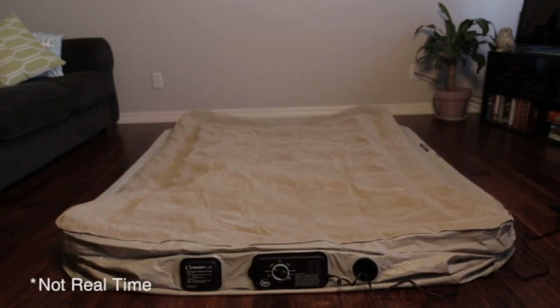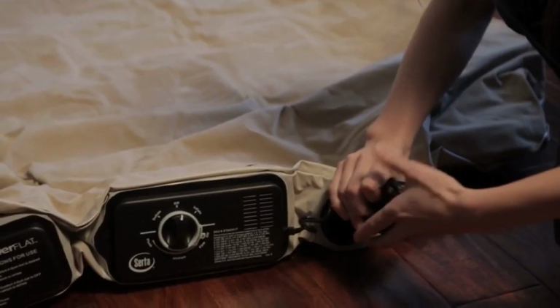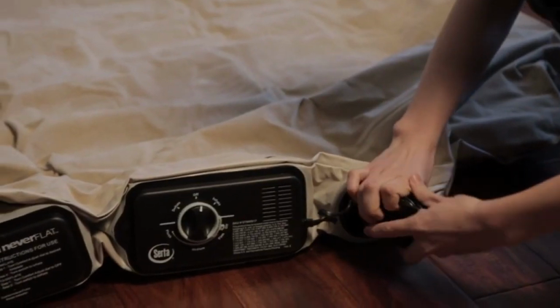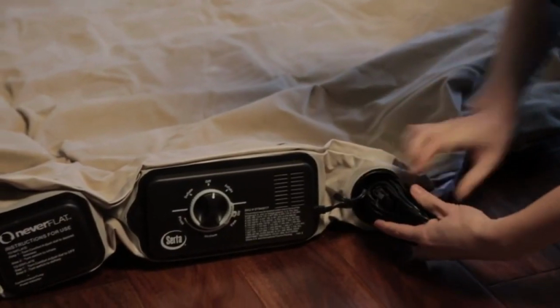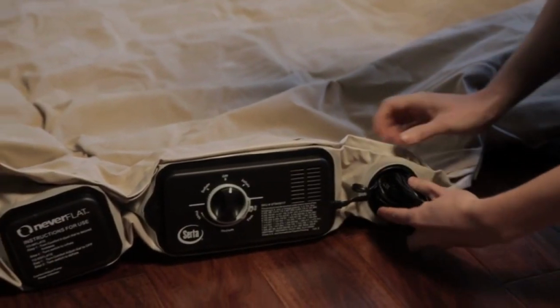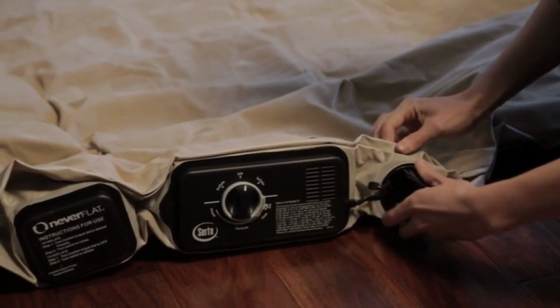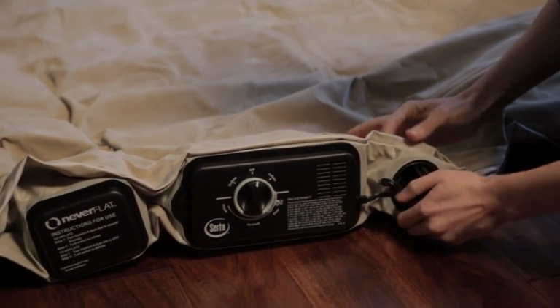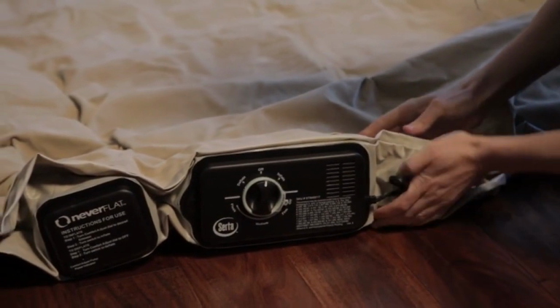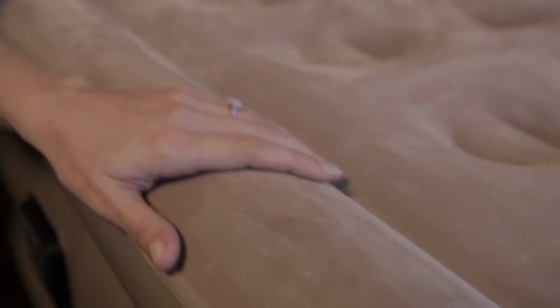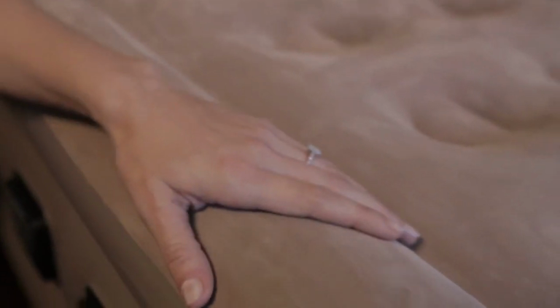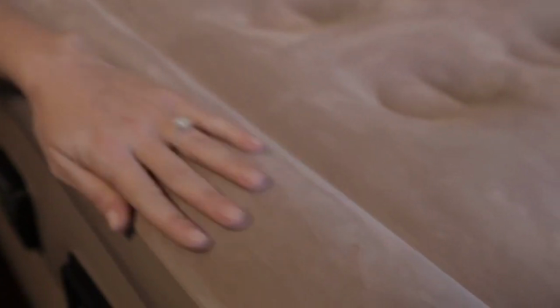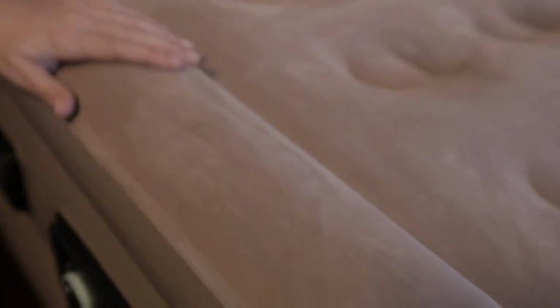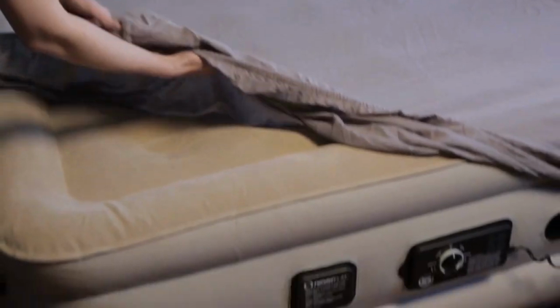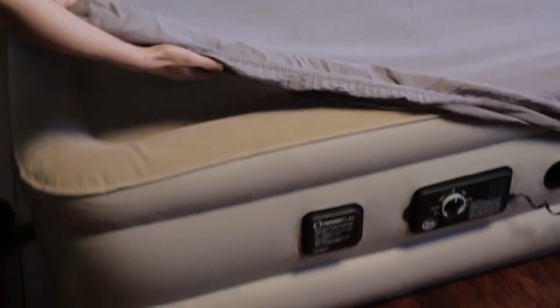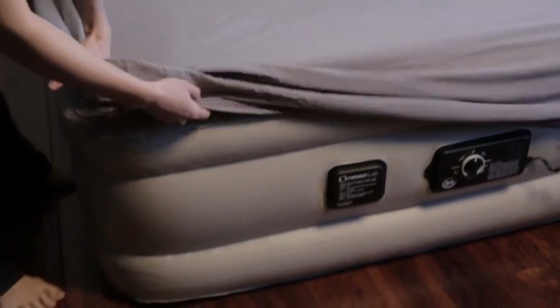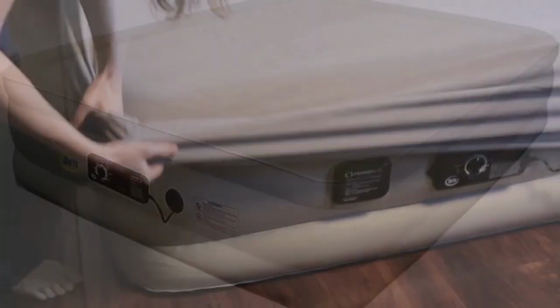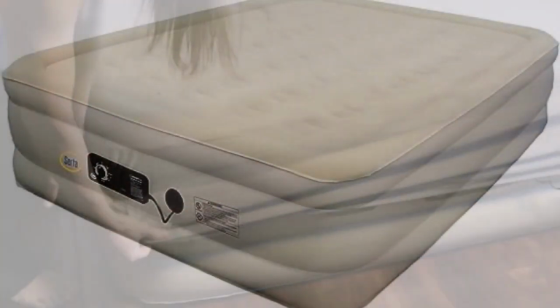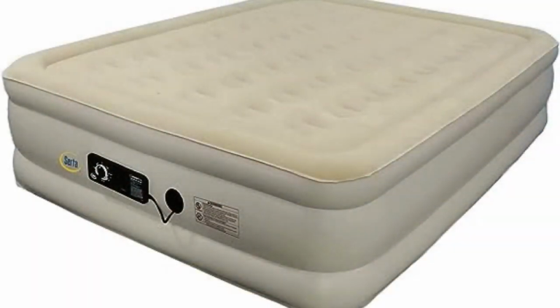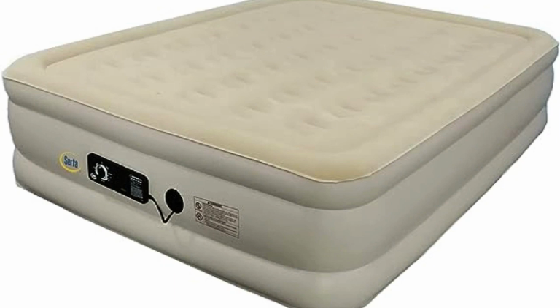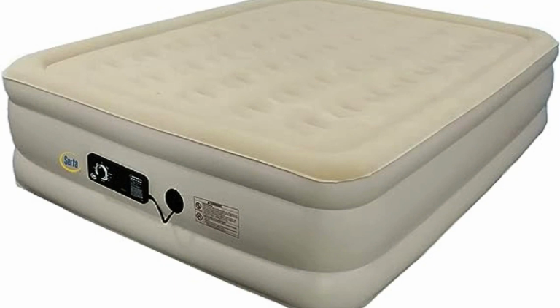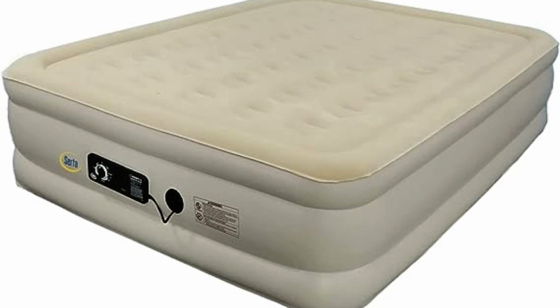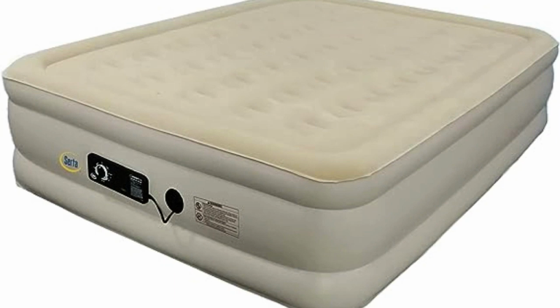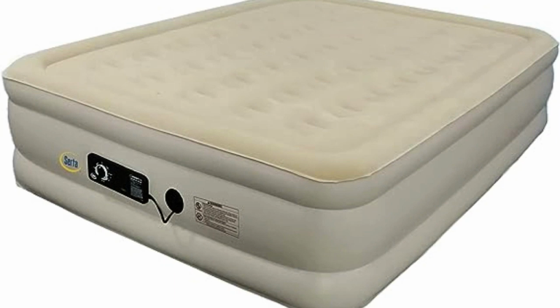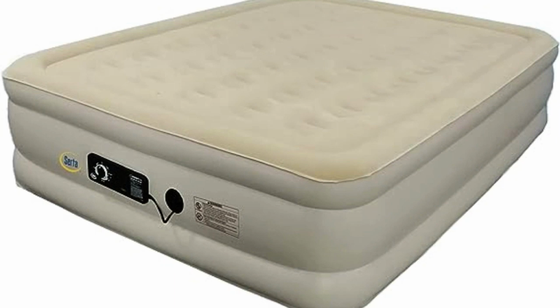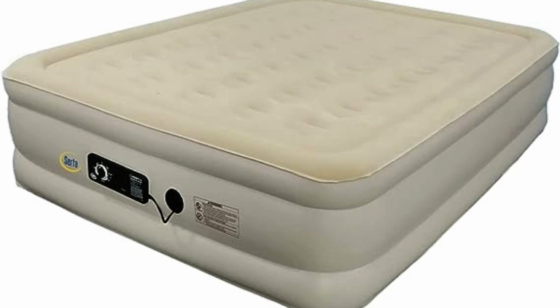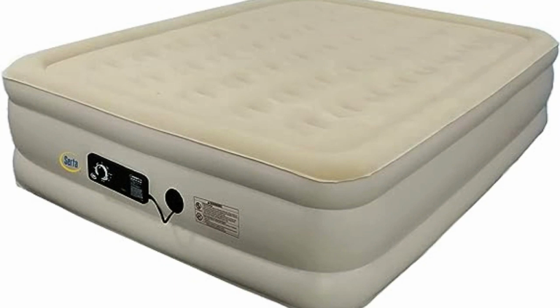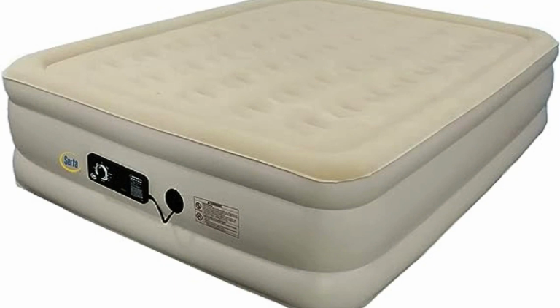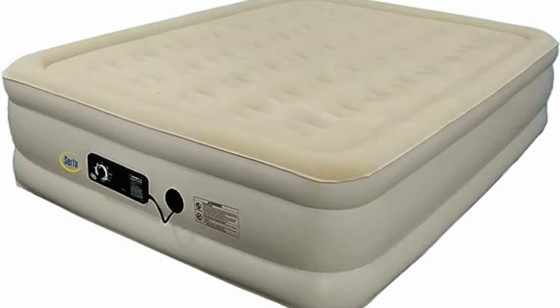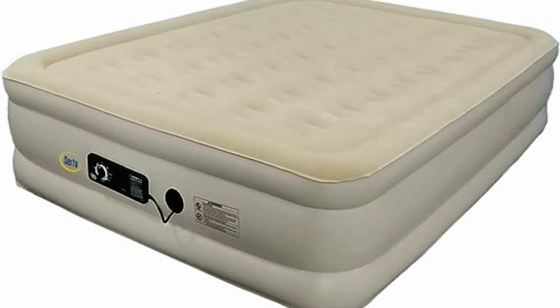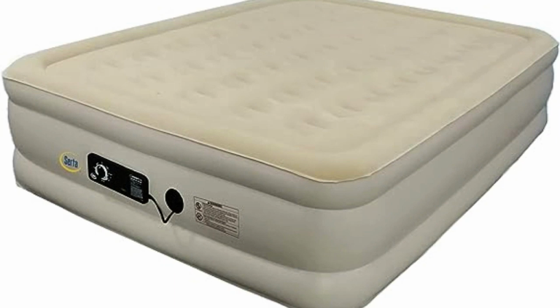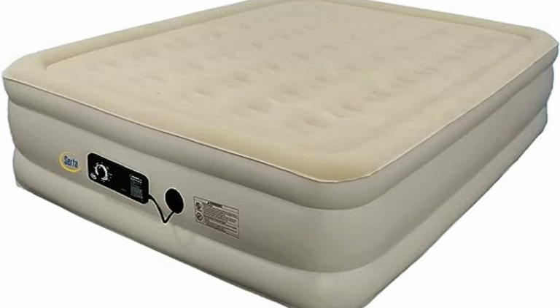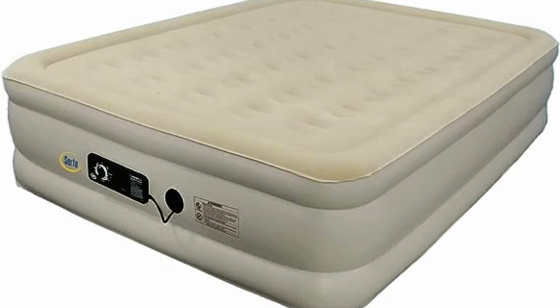Consumer testers shared that they fell asleep easily on the bed, but some noted that those who toss and turn may find the bed noisy. The caveat is that the mattress needs to be plugged in all night, because otherwise it may deflate over time.